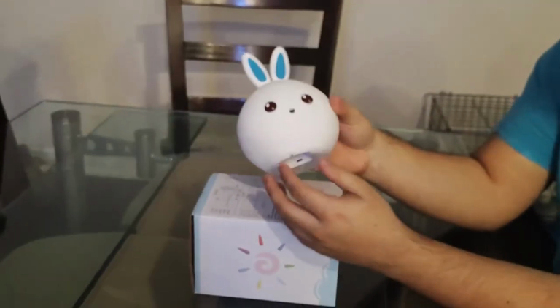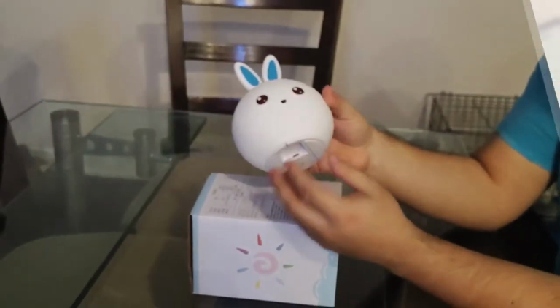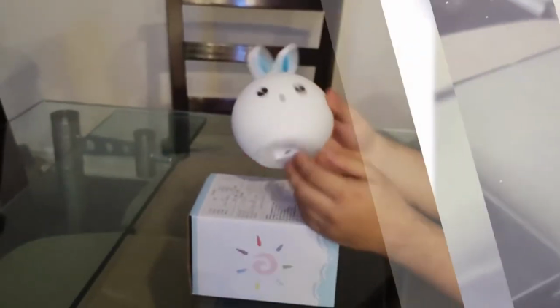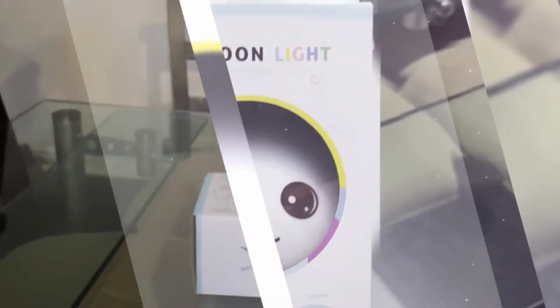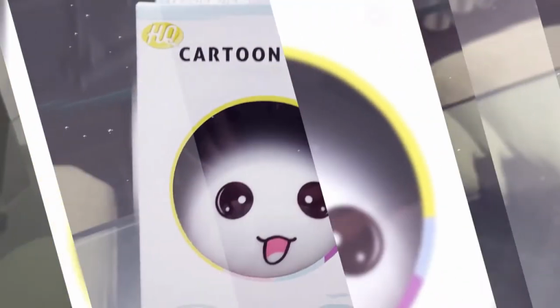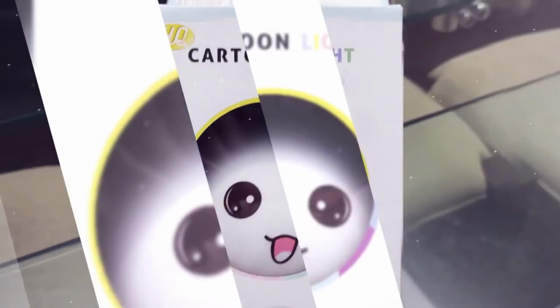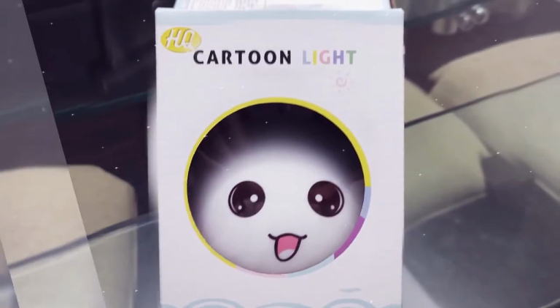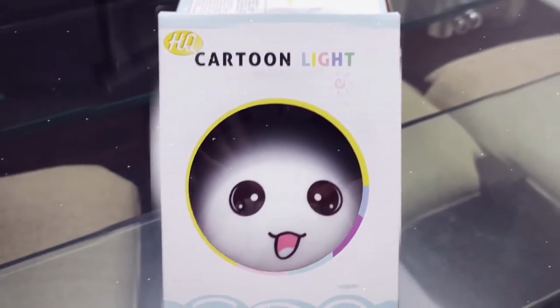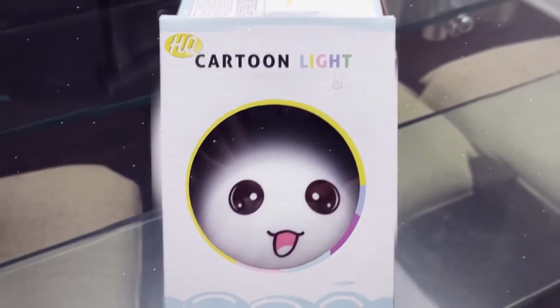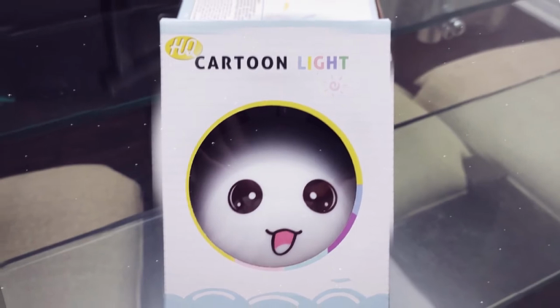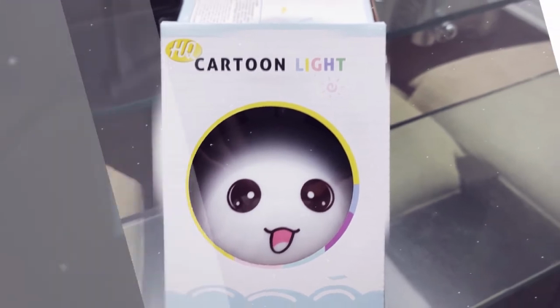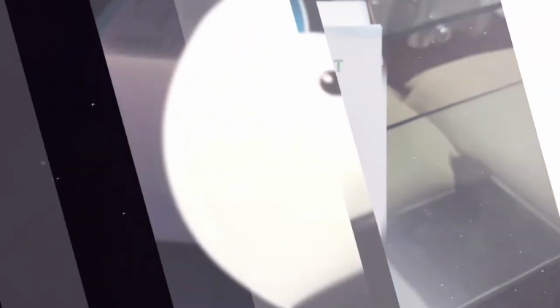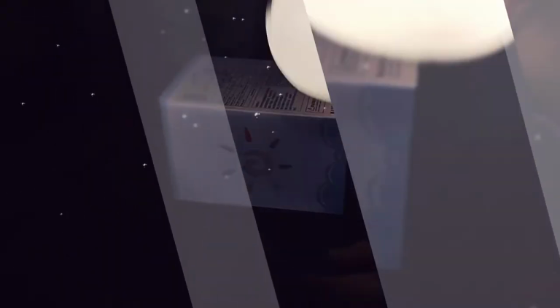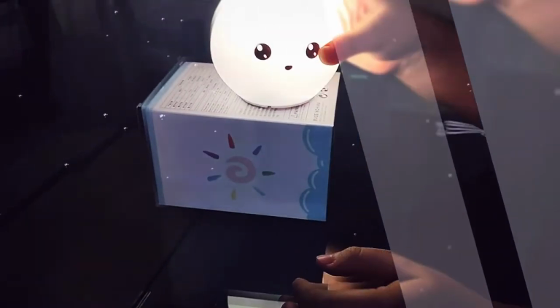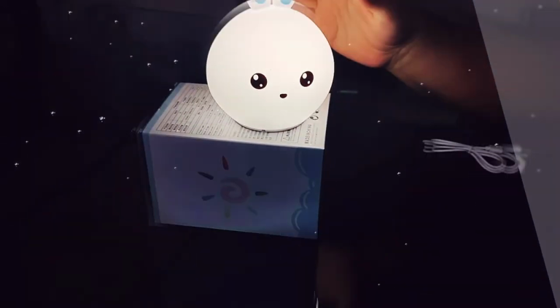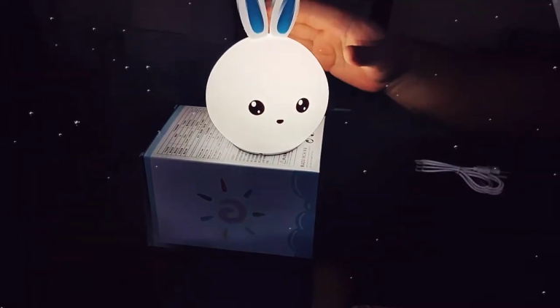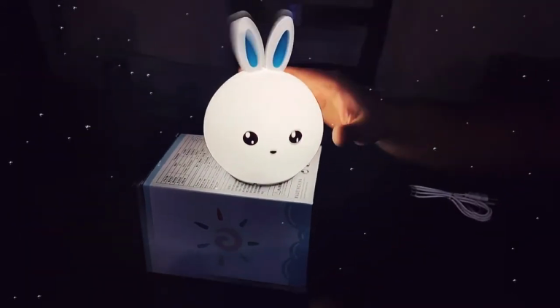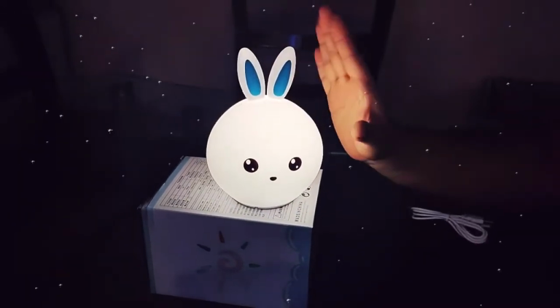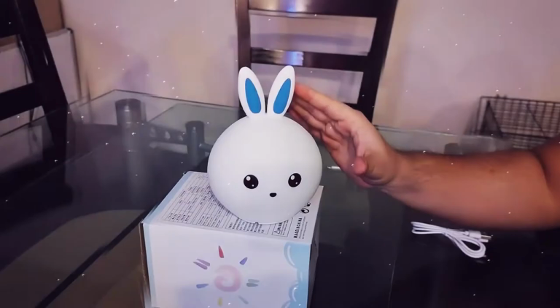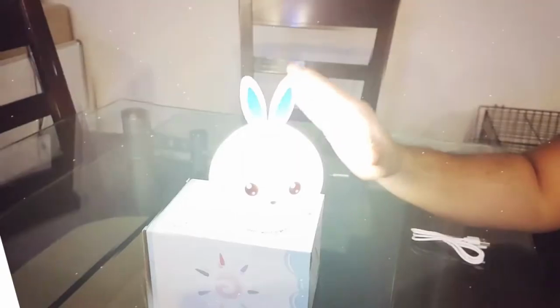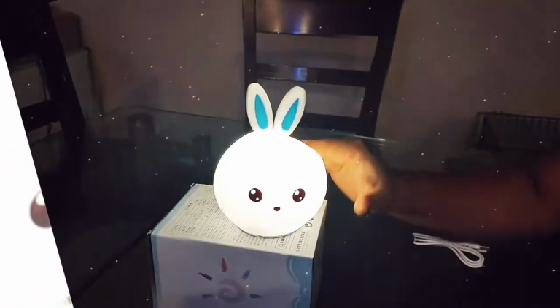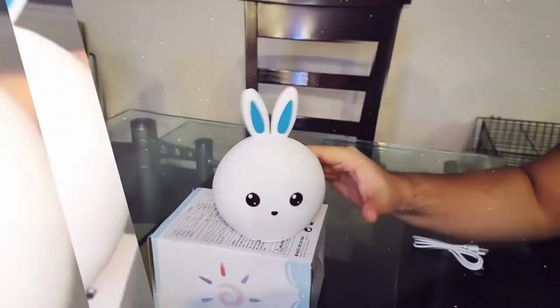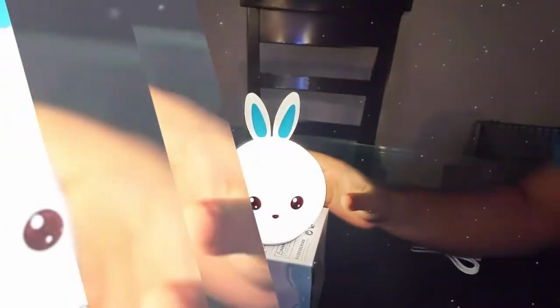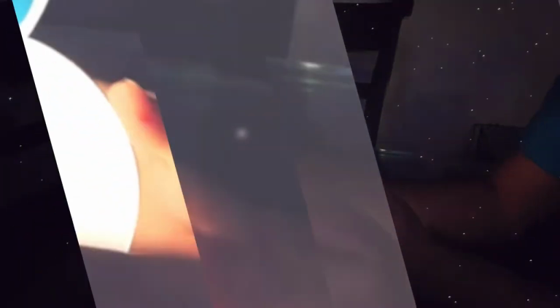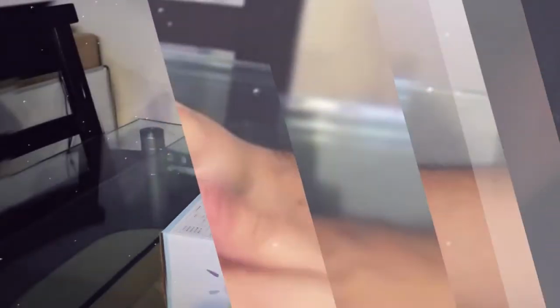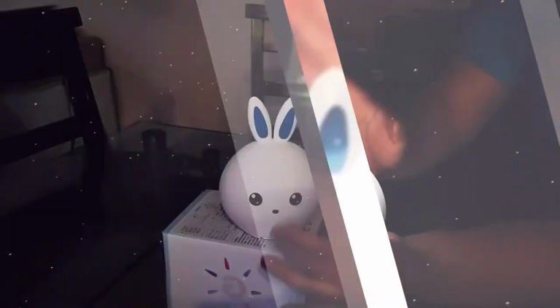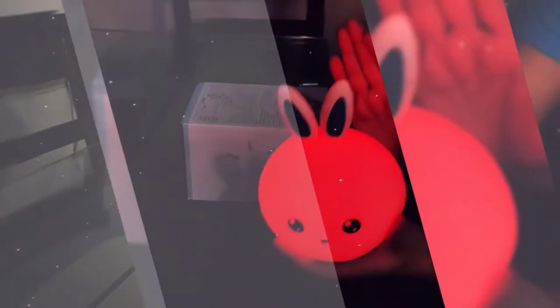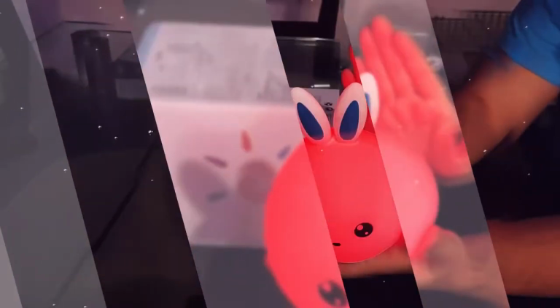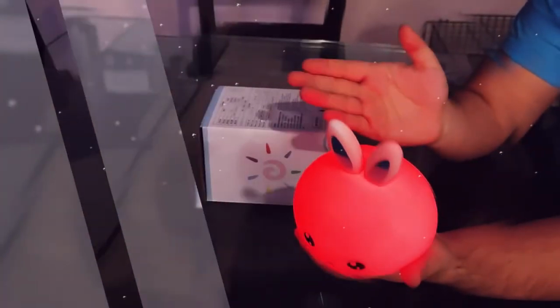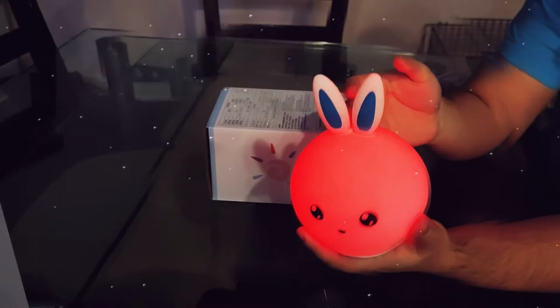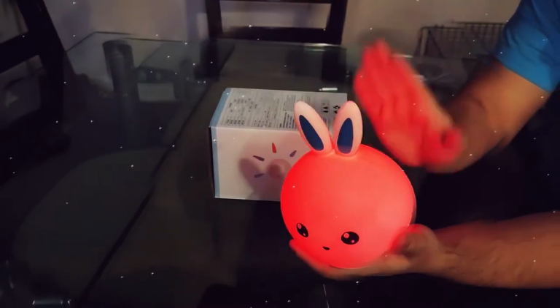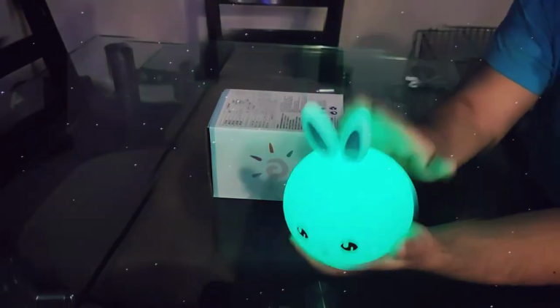Thank you for watching our brand new unboxing video. The product that we have today is a Bunny lamp, and as you might have guessed, it's just a simple lamp. This one has a little bit of a trick — every time you tap it, it changes color.